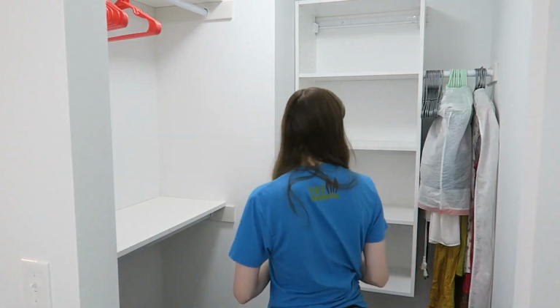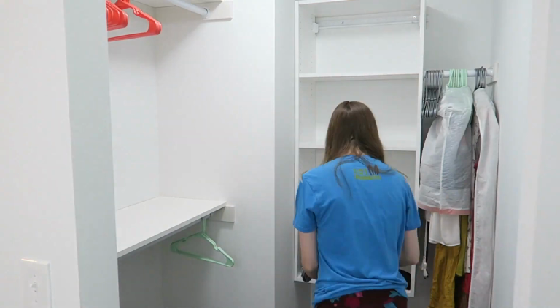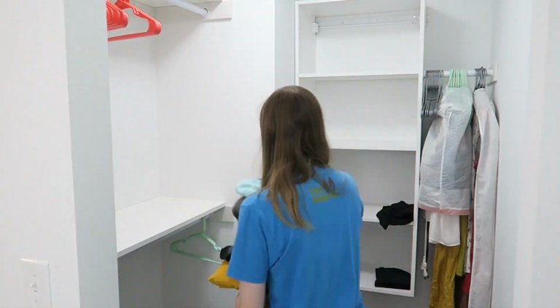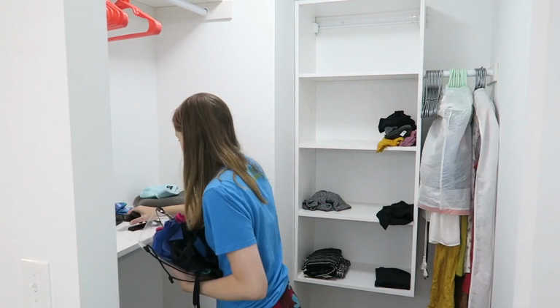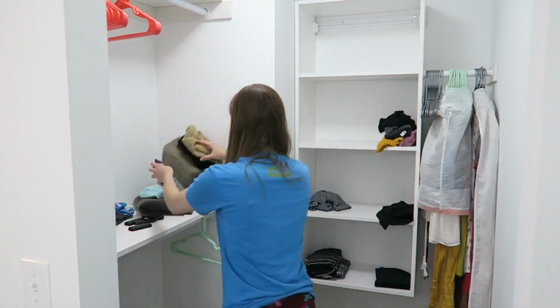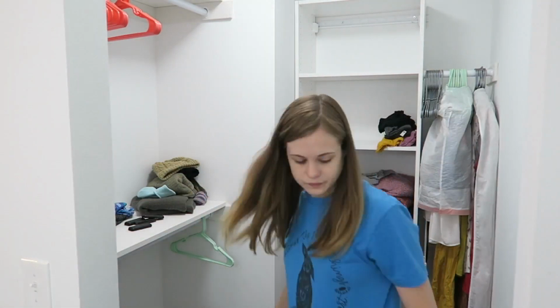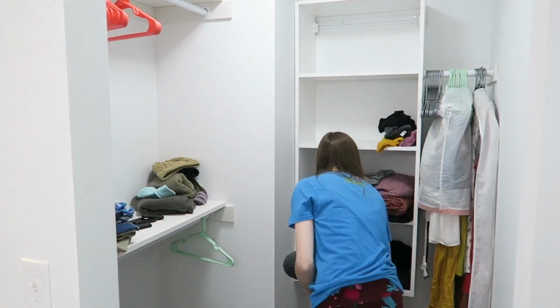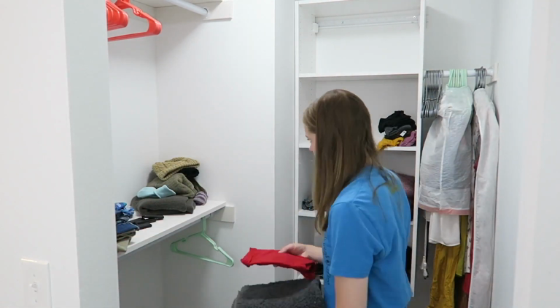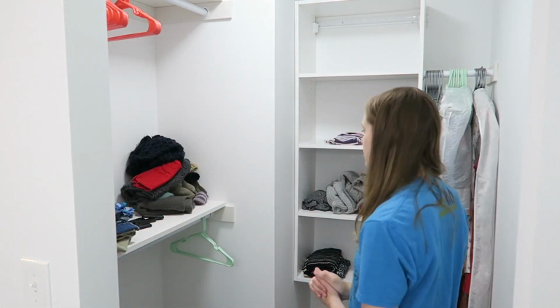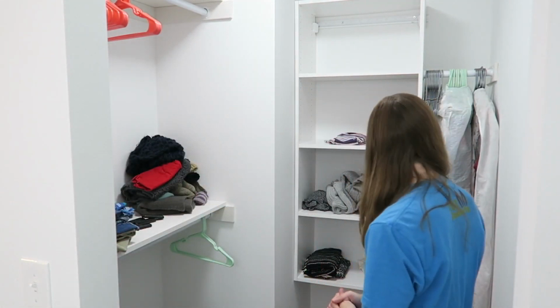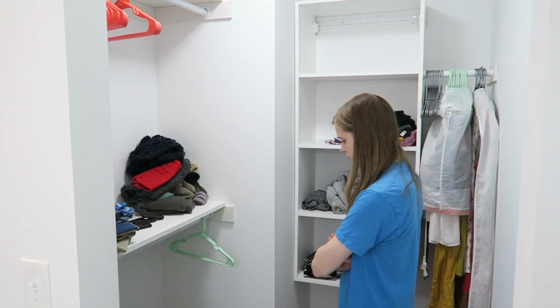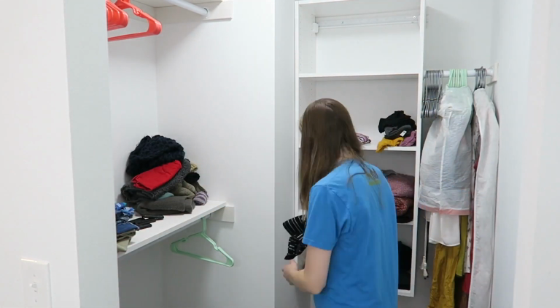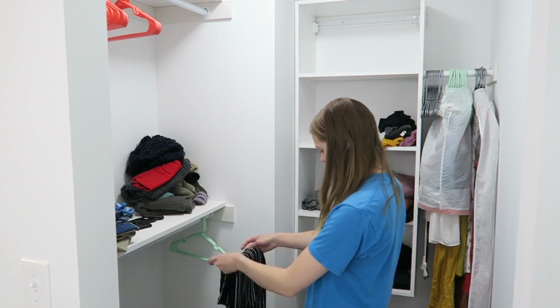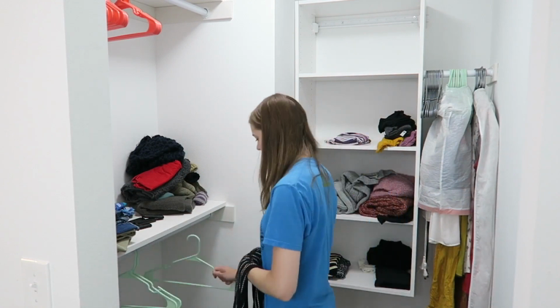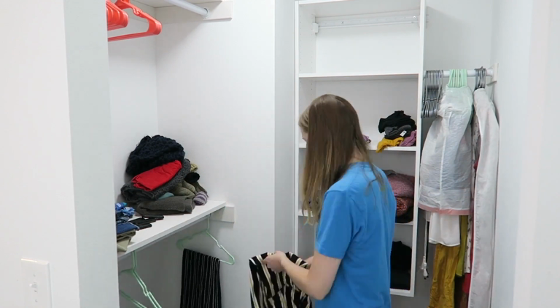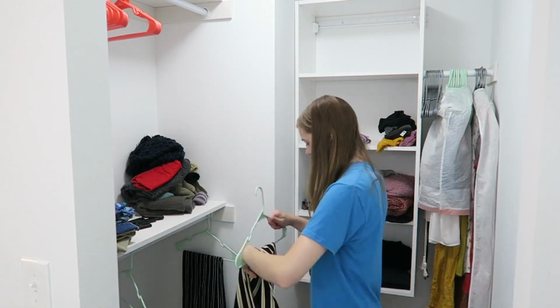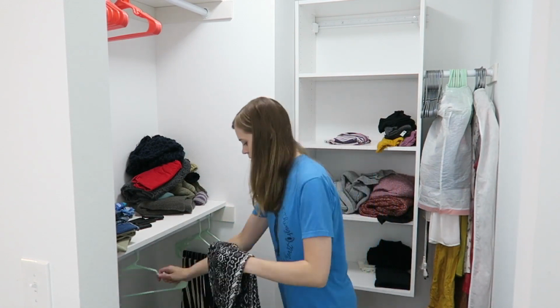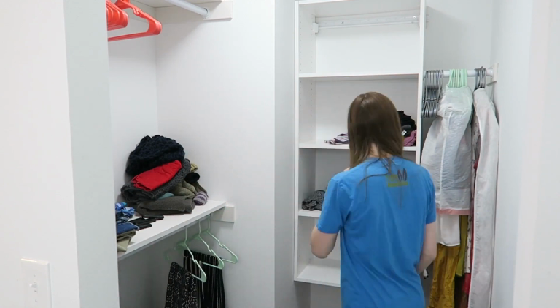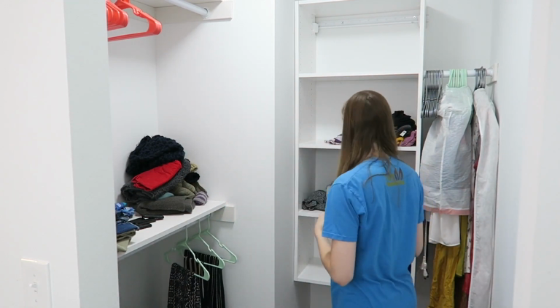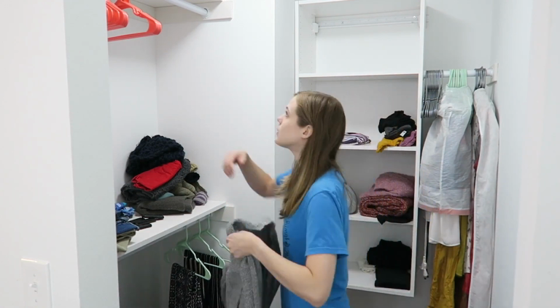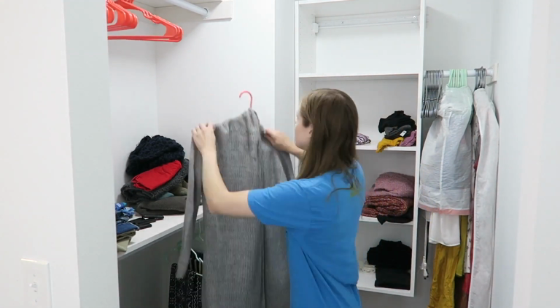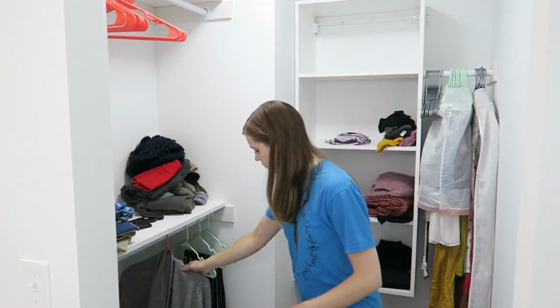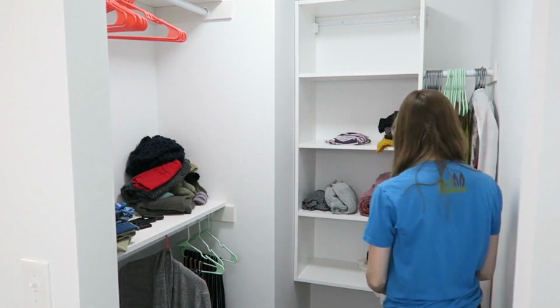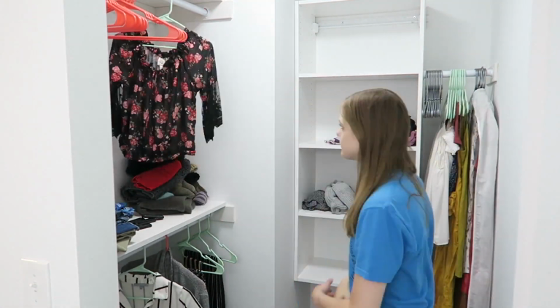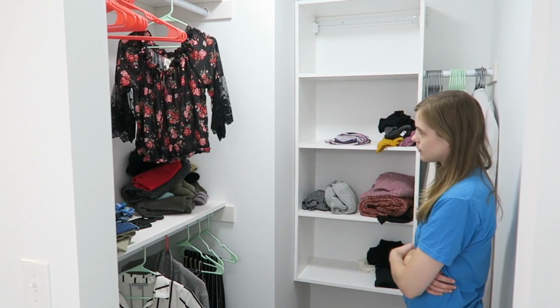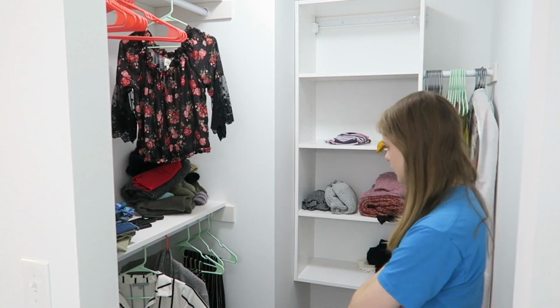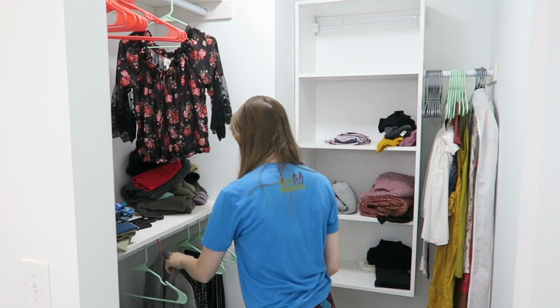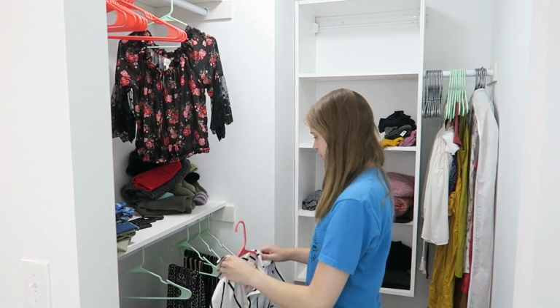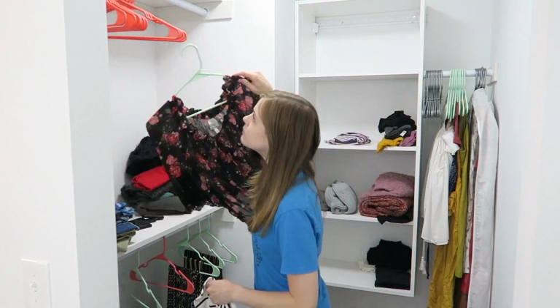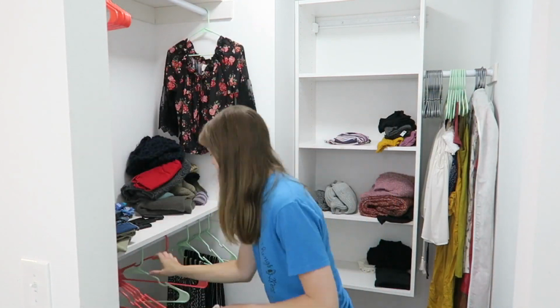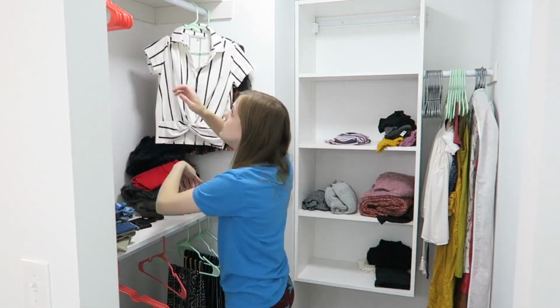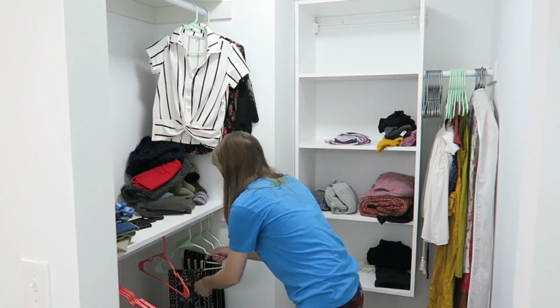Hey guys, this is Haley and in today's video I'm going to be showing you guys how I unpack my closet and my bathroom and just kind of how I organized it. So as you can see here I am just trying to figure out where to put all of my clothes in my closet.